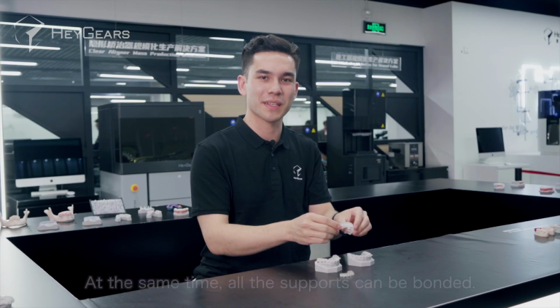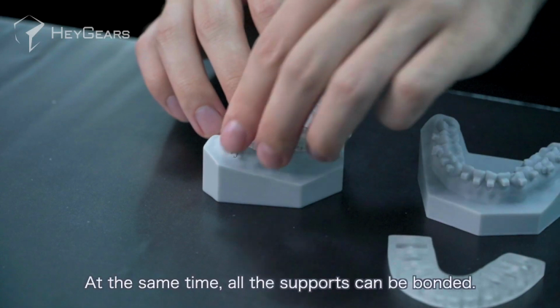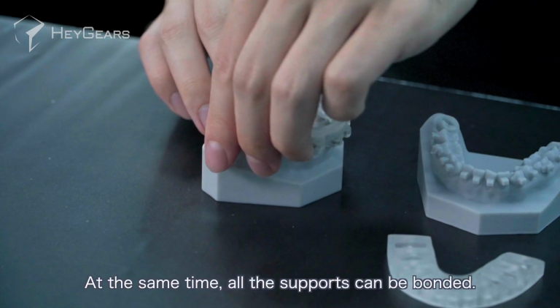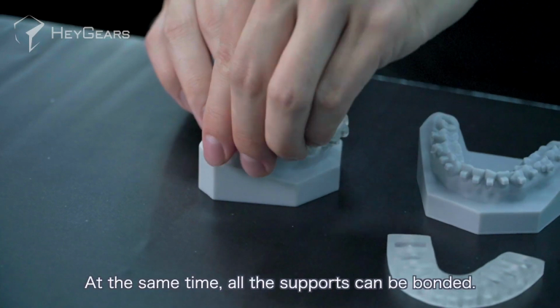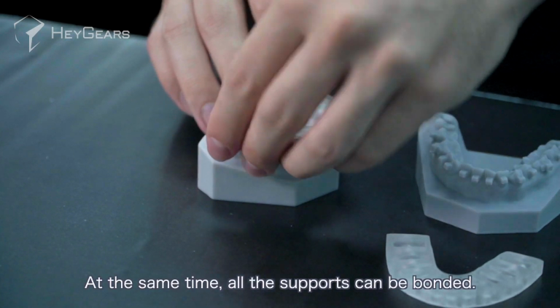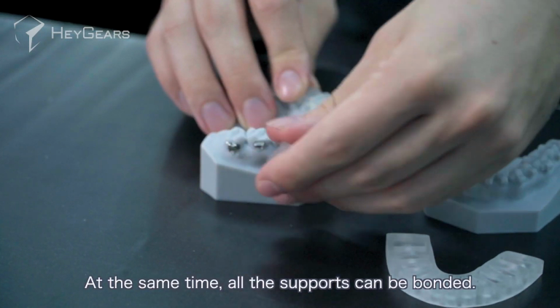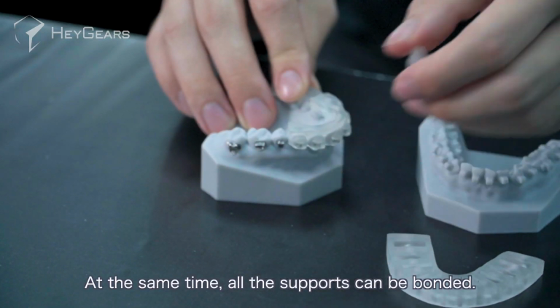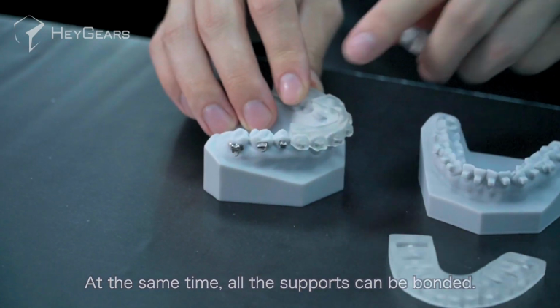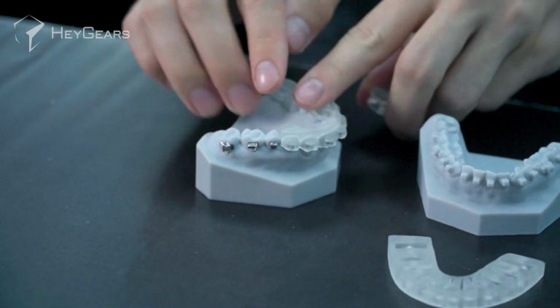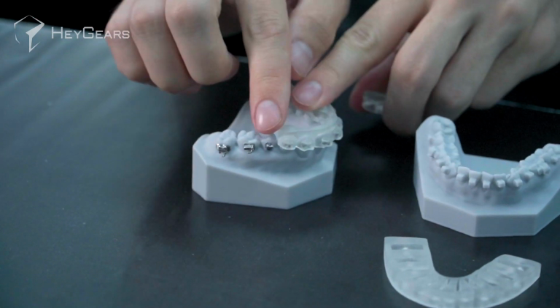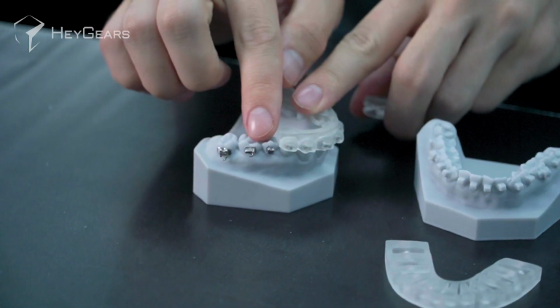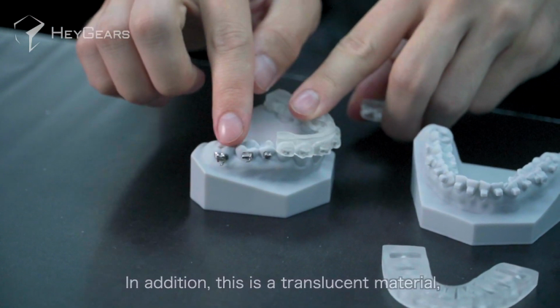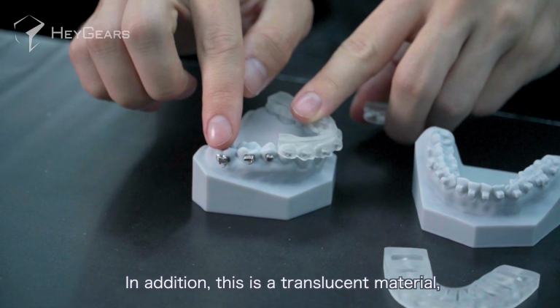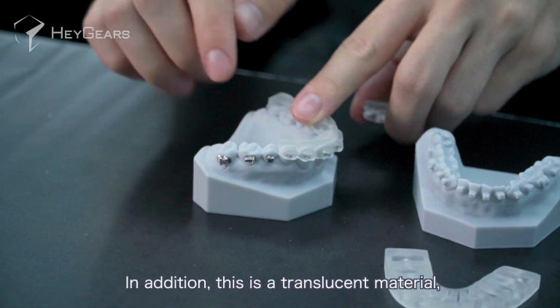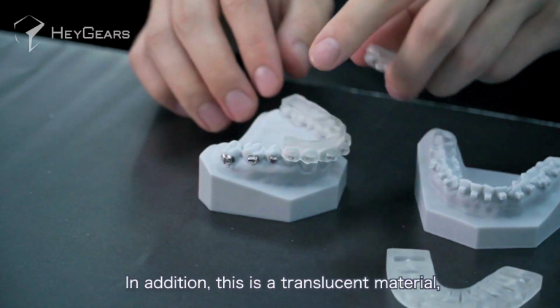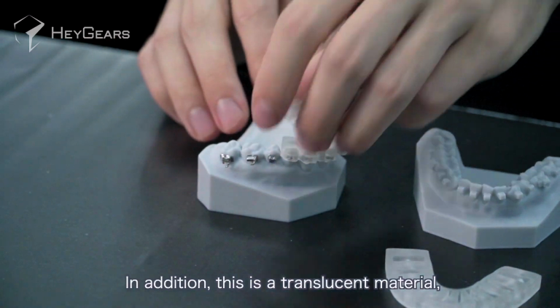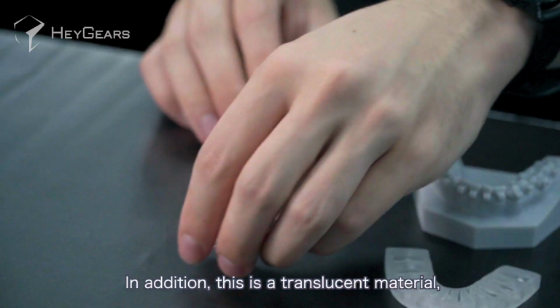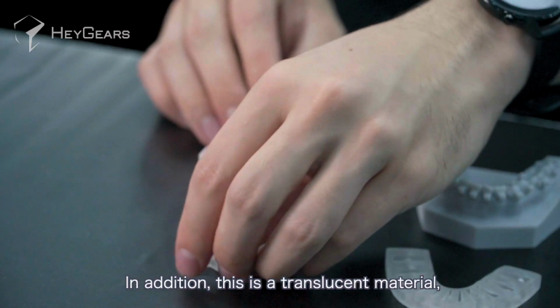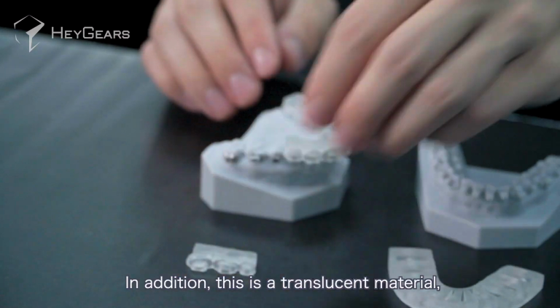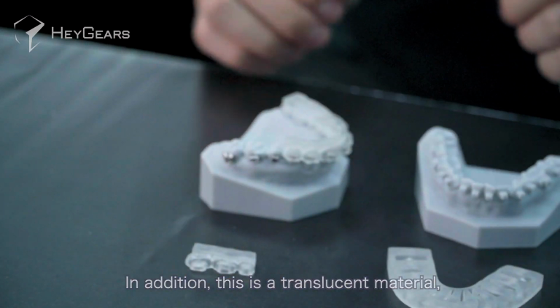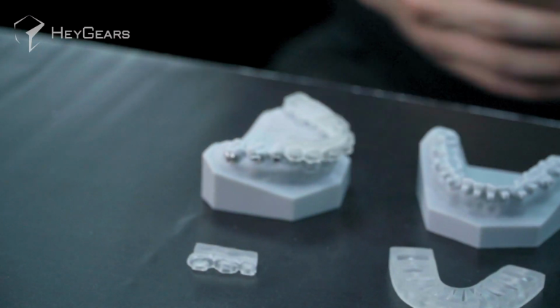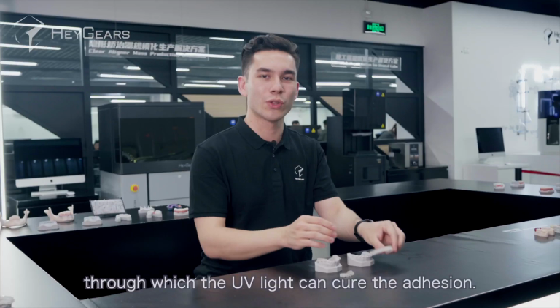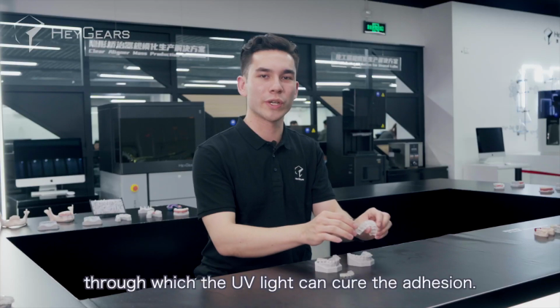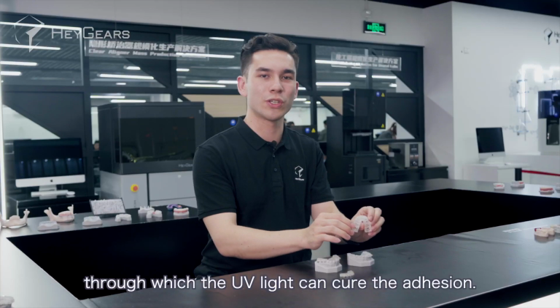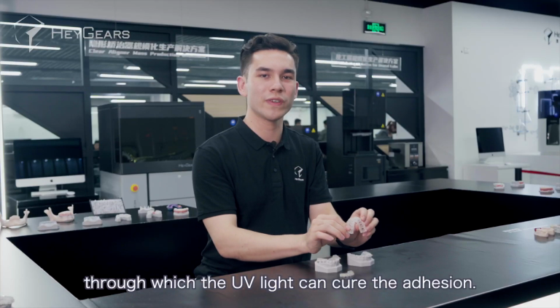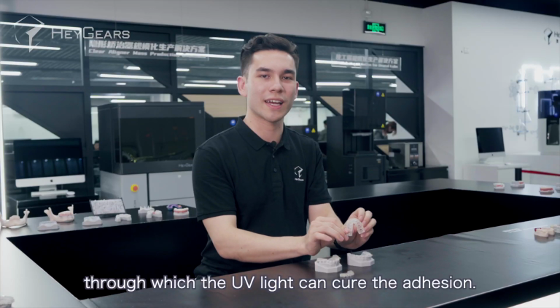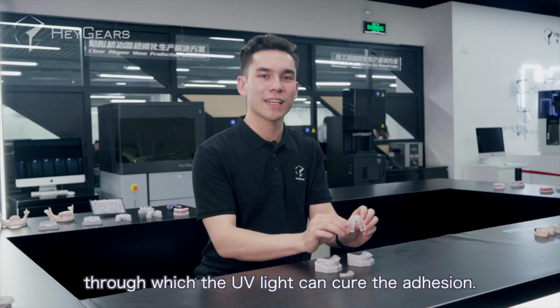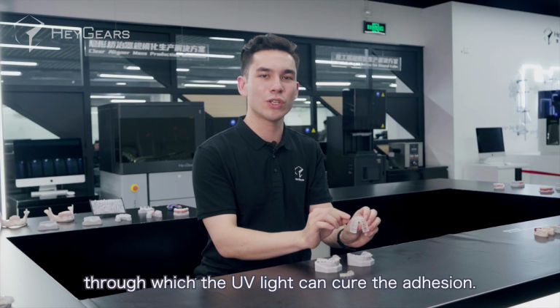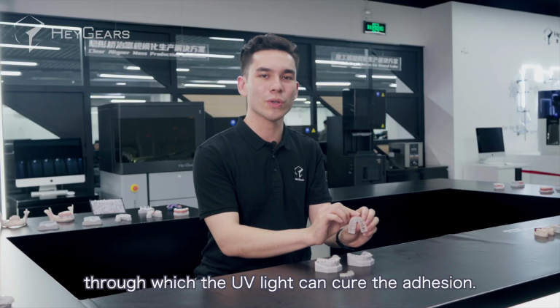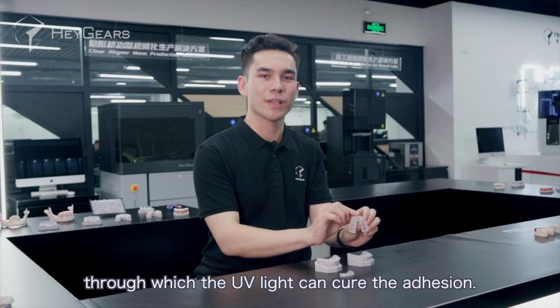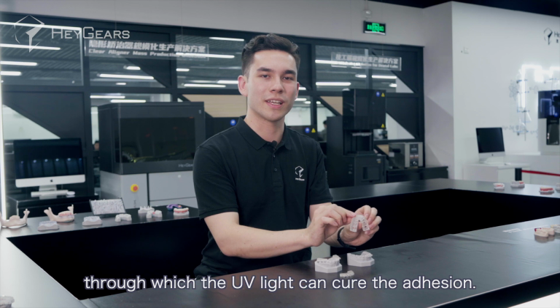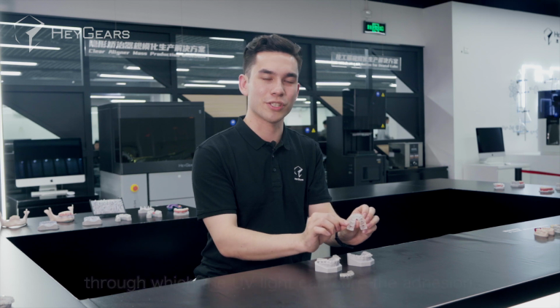At the same time, all the supports can be bonded. In addition, this is a translucent material through which the UV light can cure the adhesion.